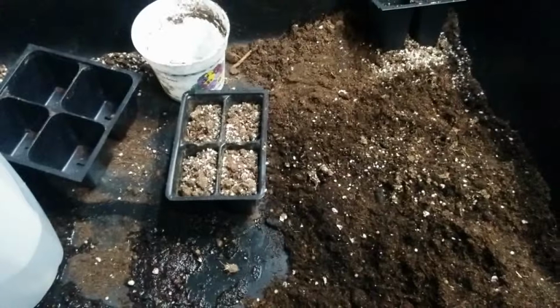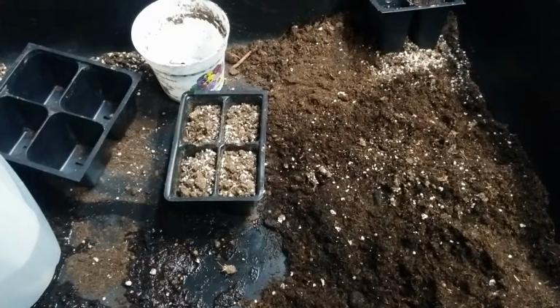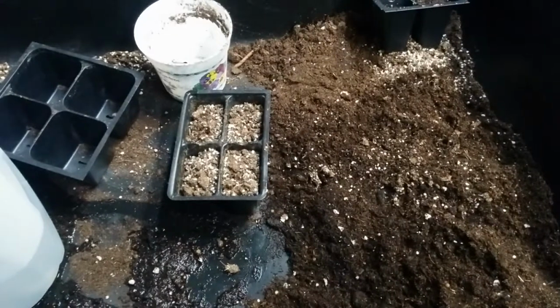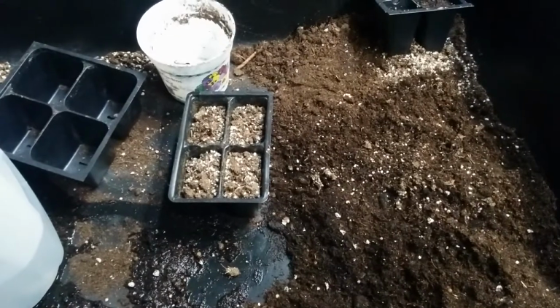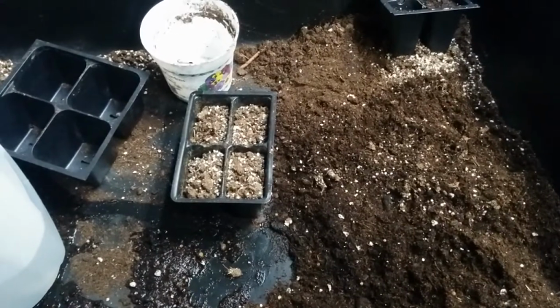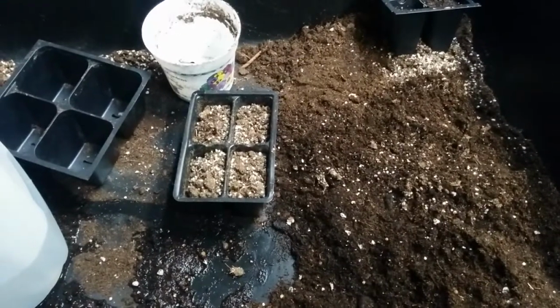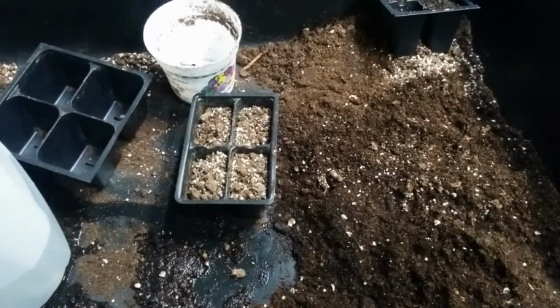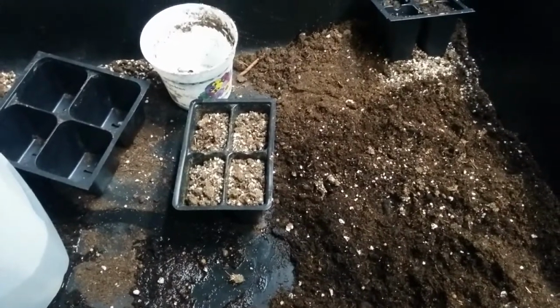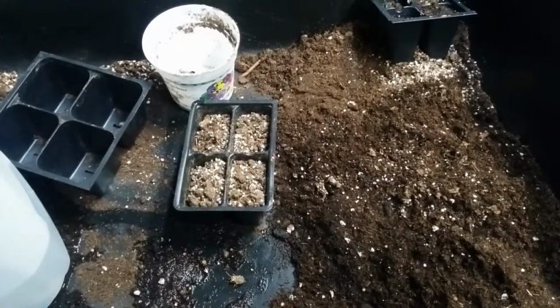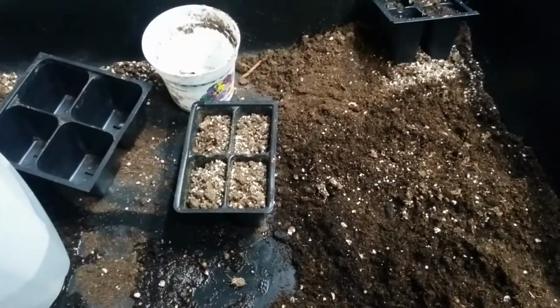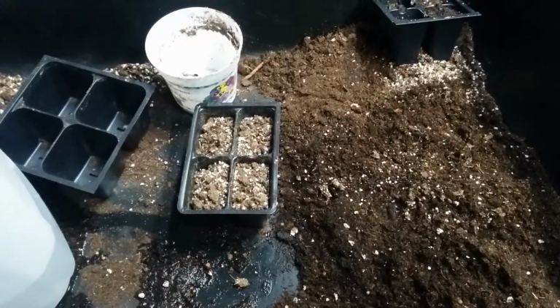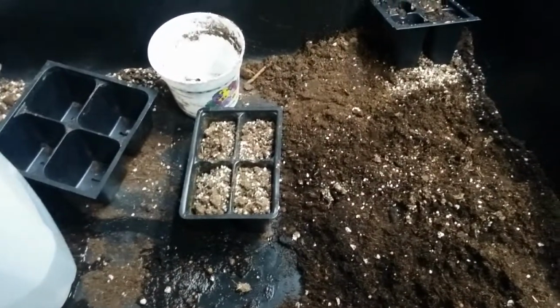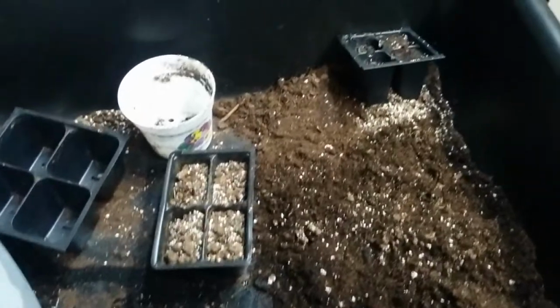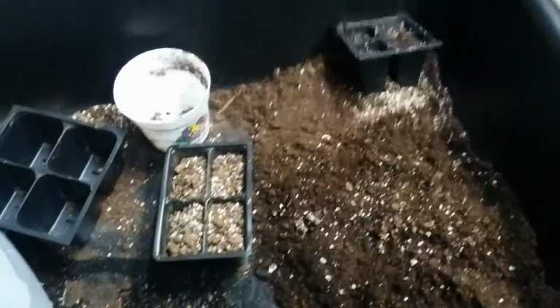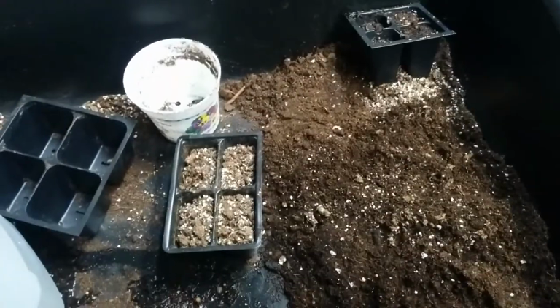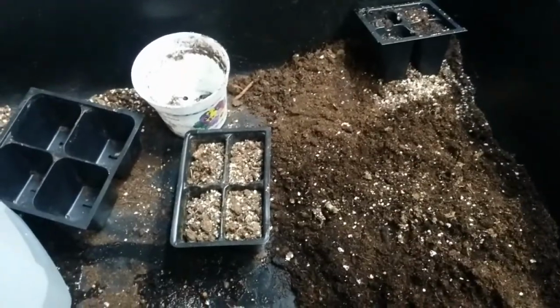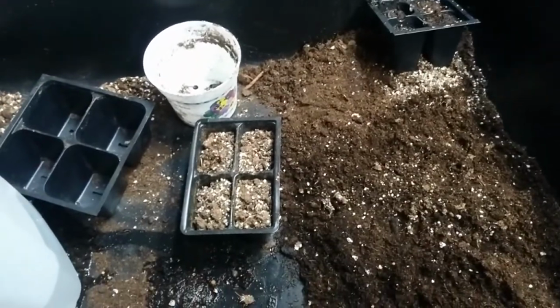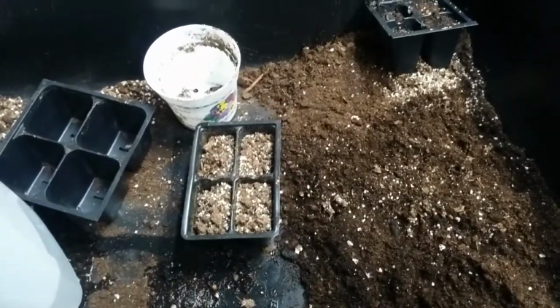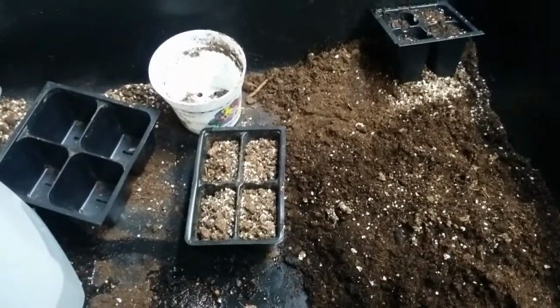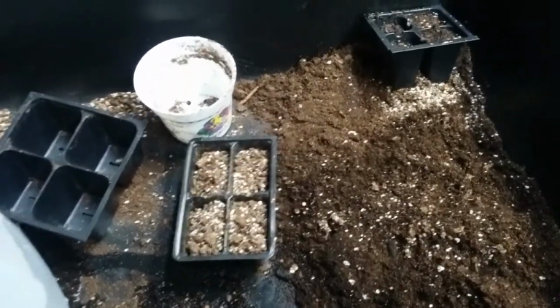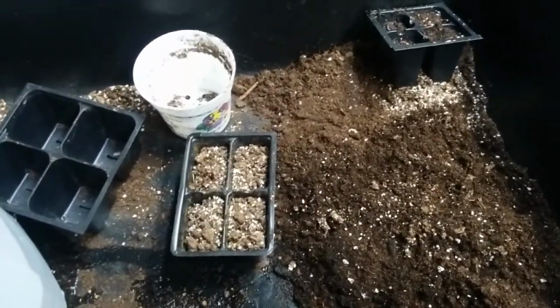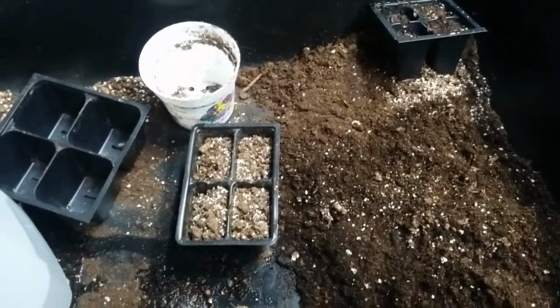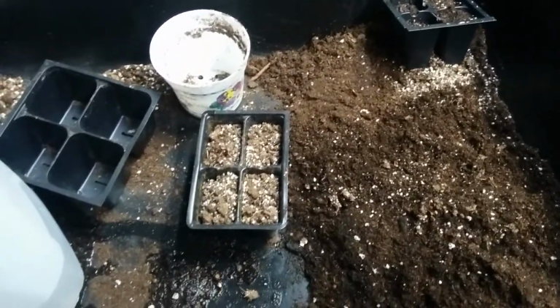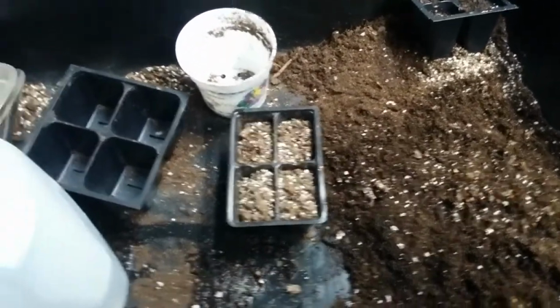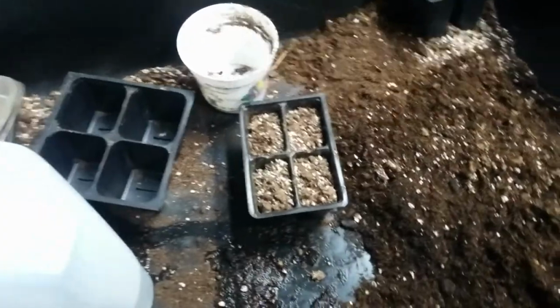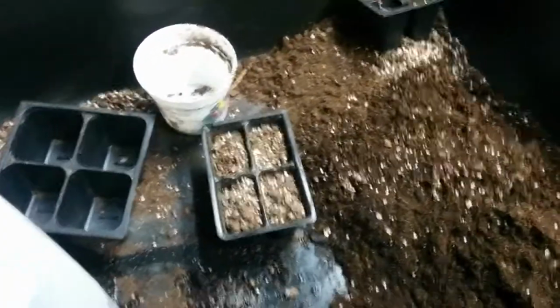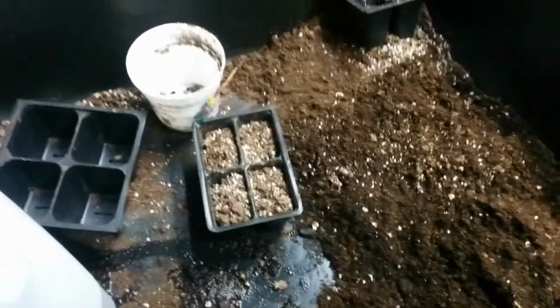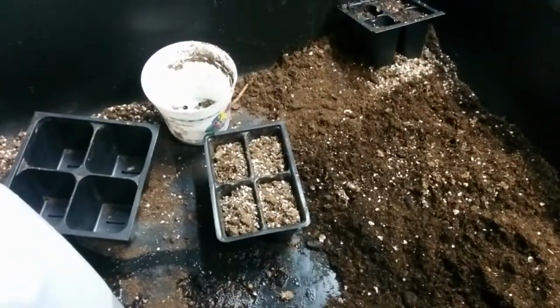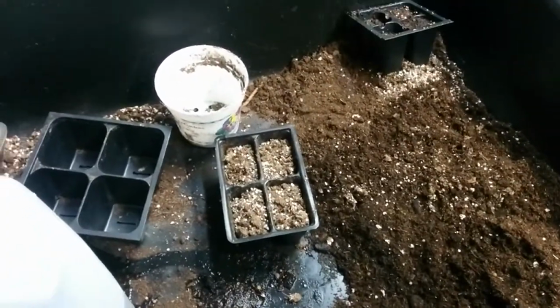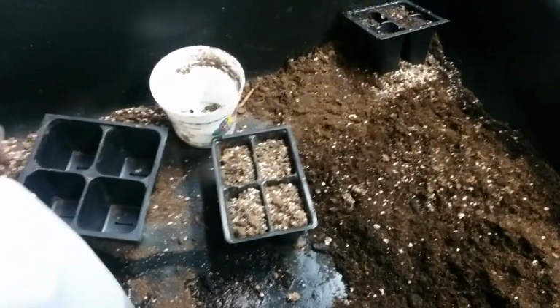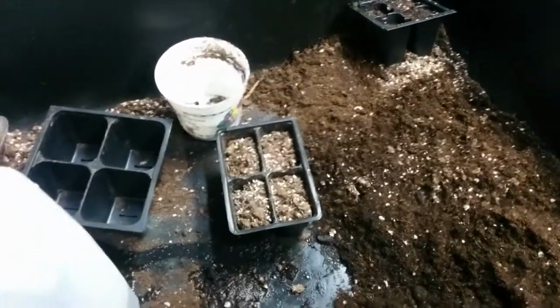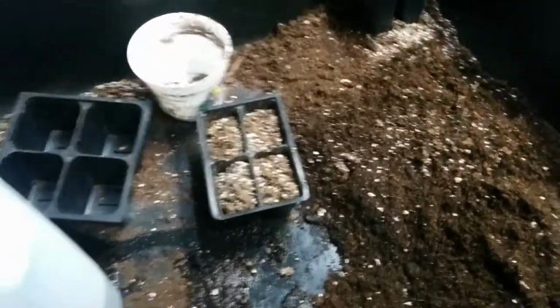Welcome back garden lovers. Today we're going to talk a little bit about watering your seed trays, keeping your seed trays properly moist. So let's get started.